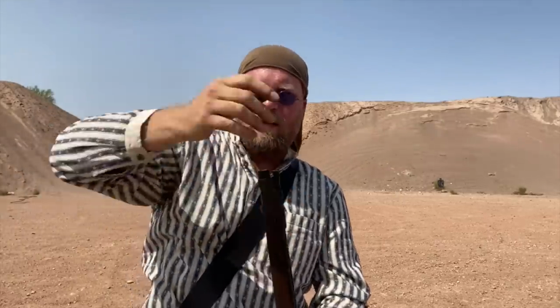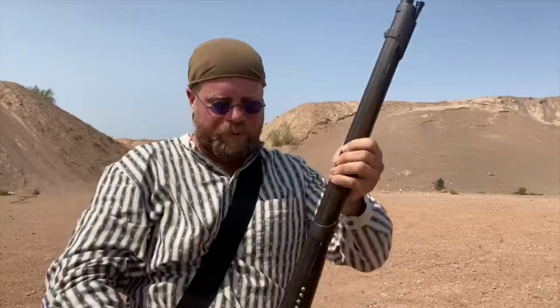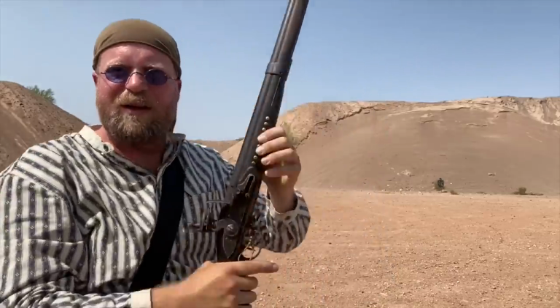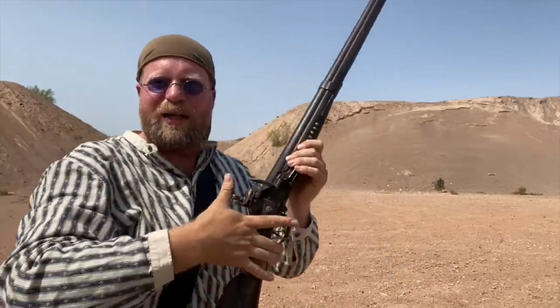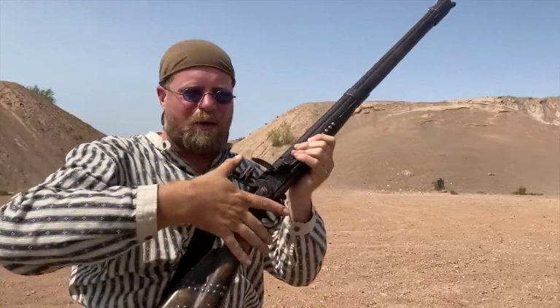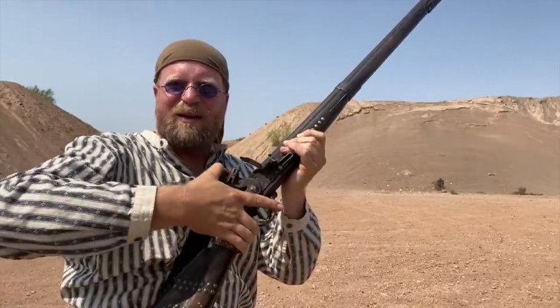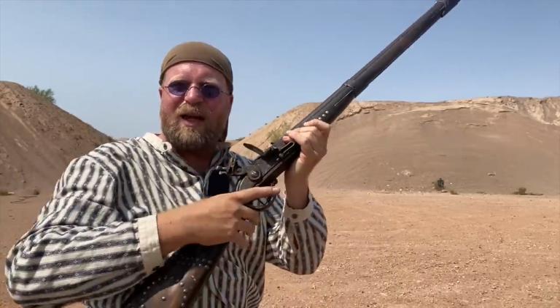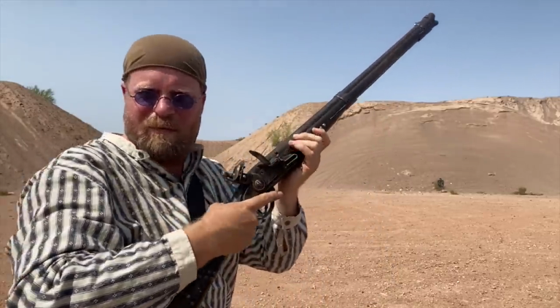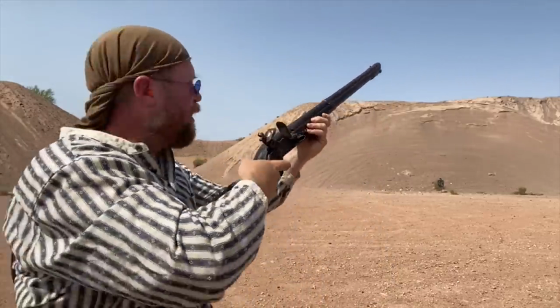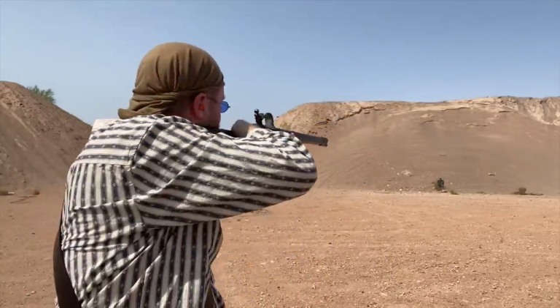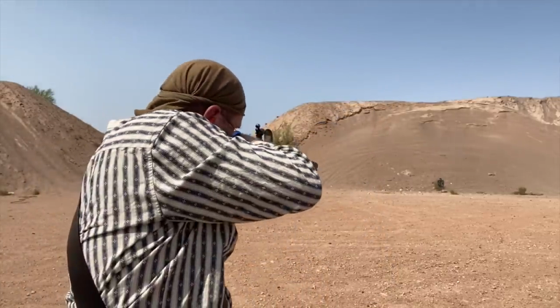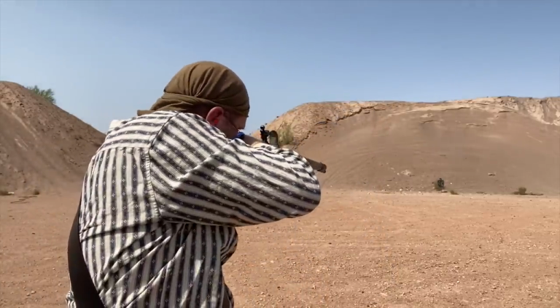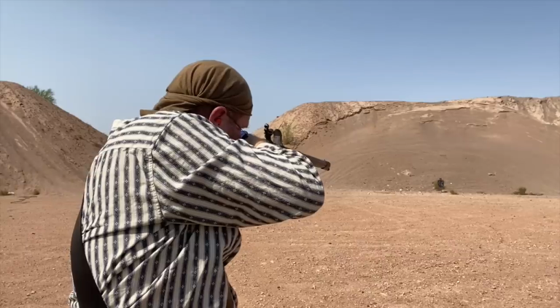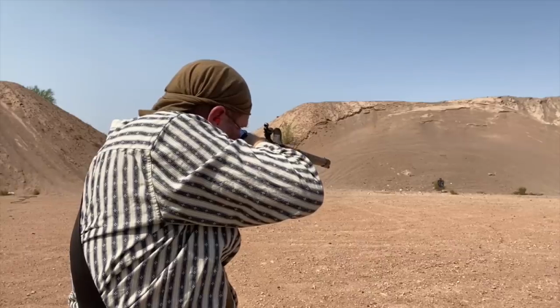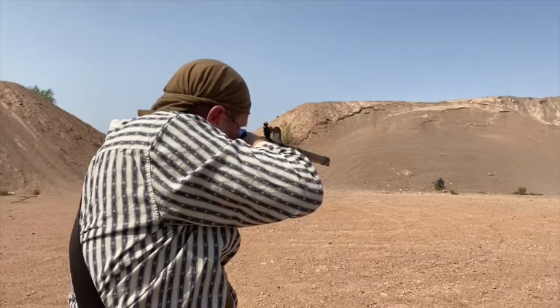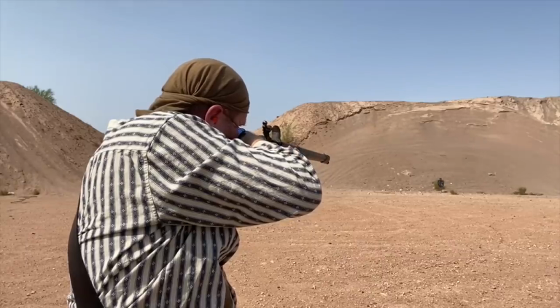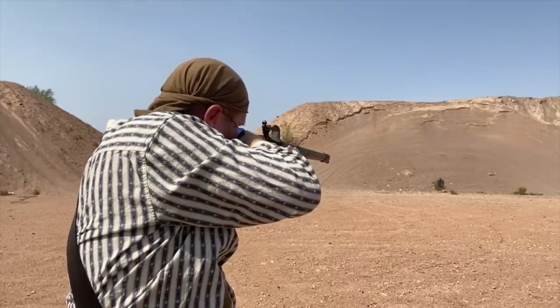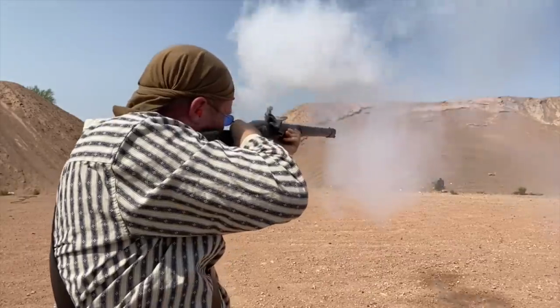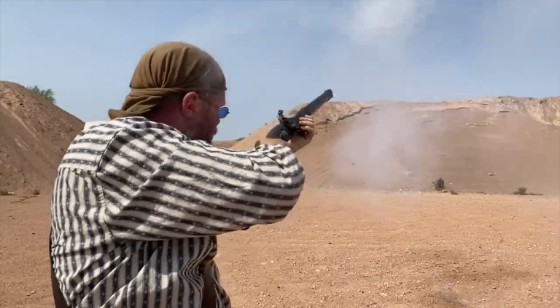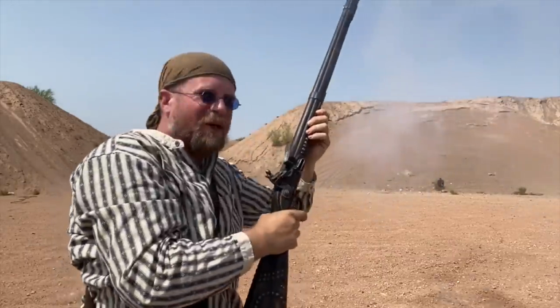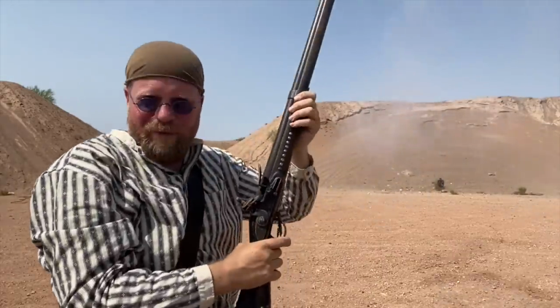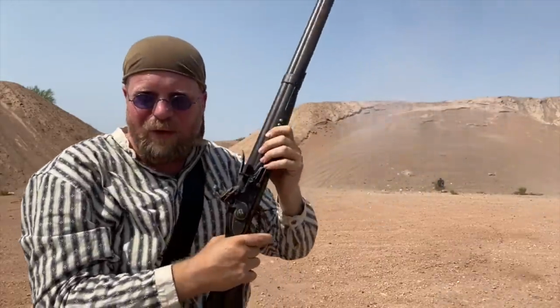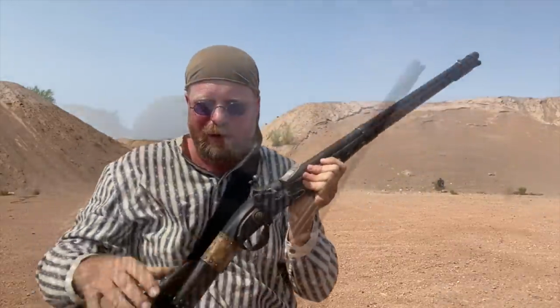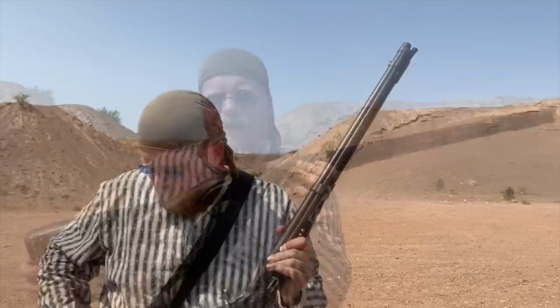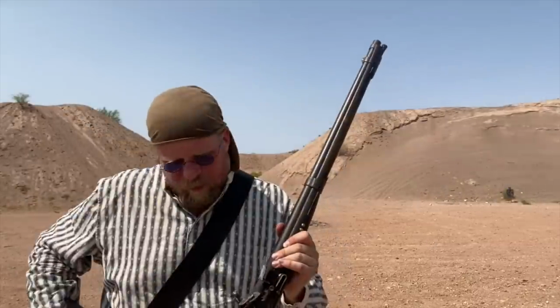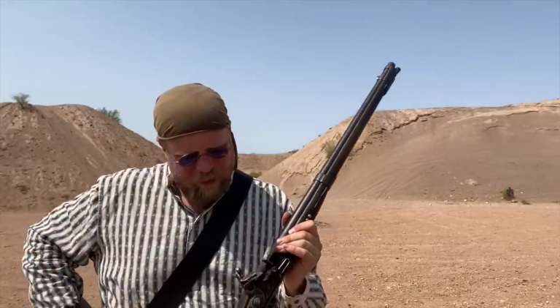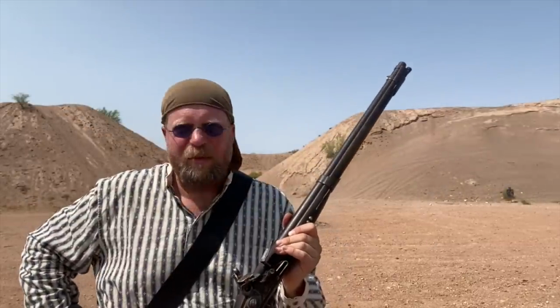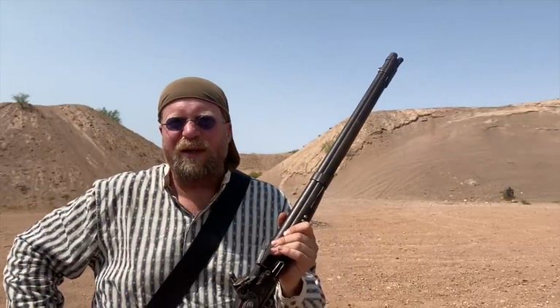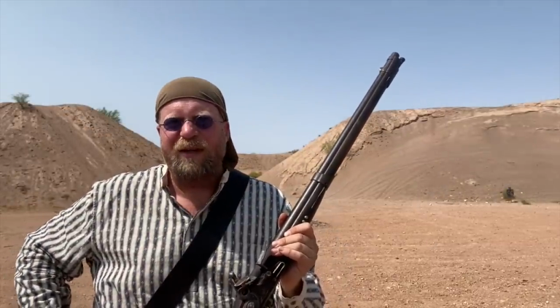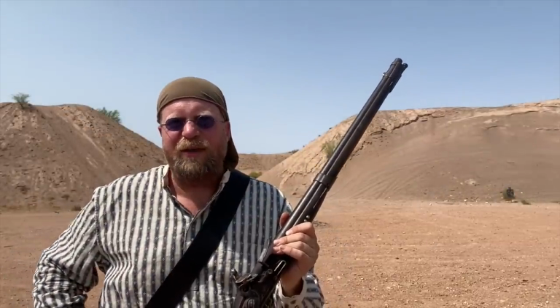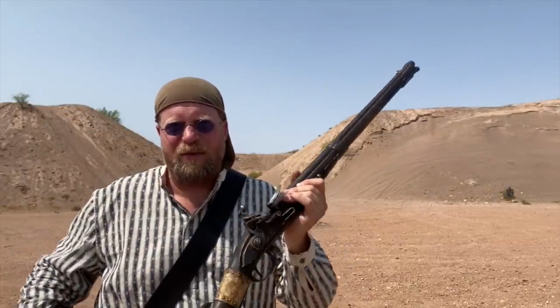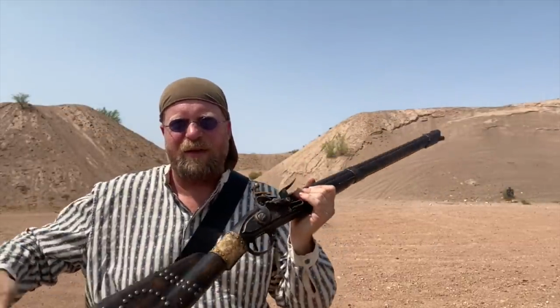Cock the hammer, aim, and fire. There we go — nice reliable hits. What a beautiful gun, and how often do you get to shoot something like this?